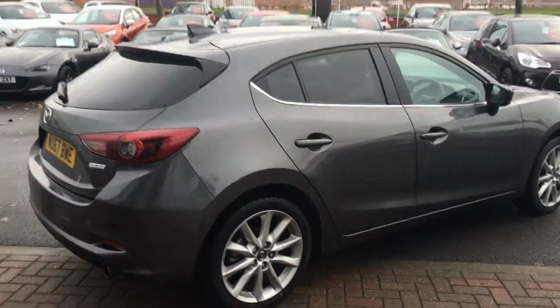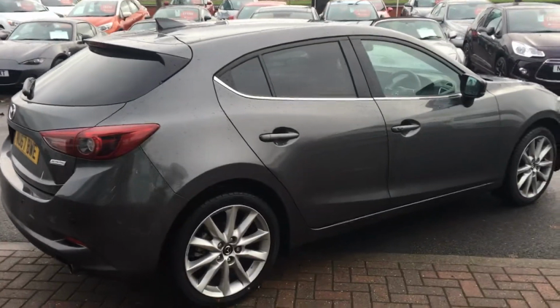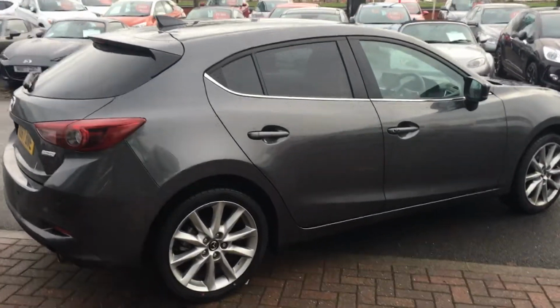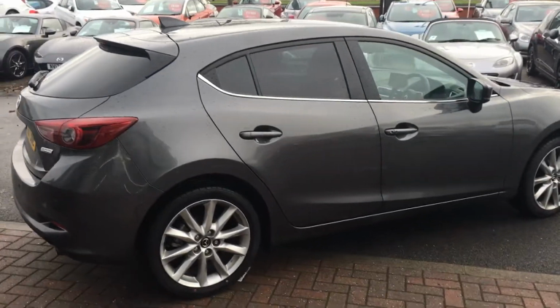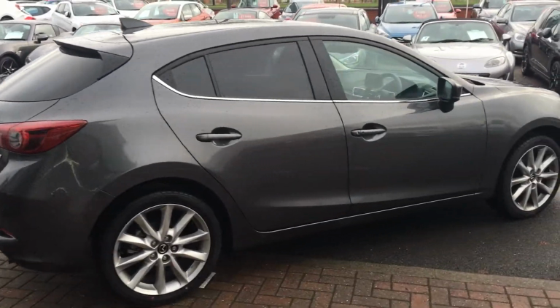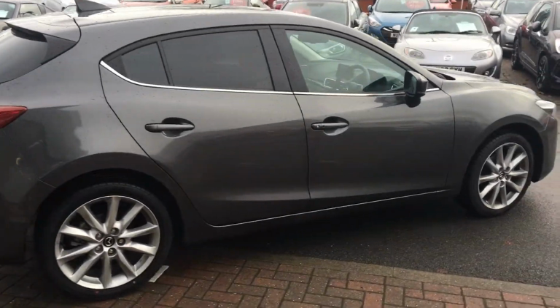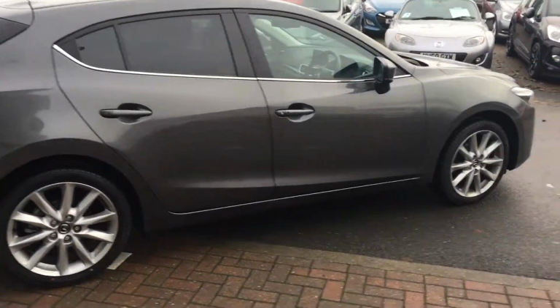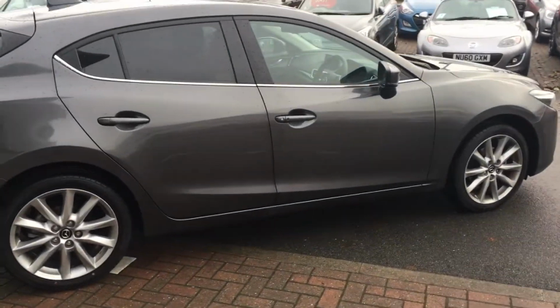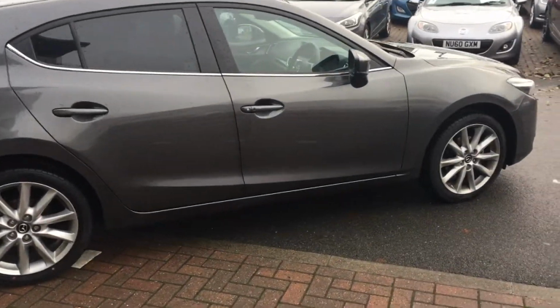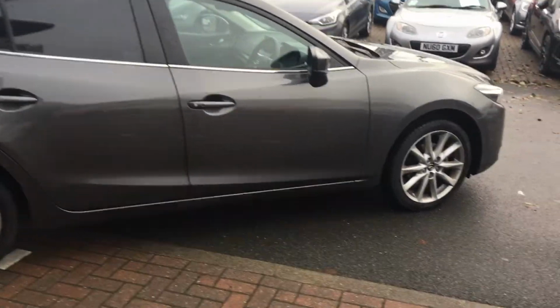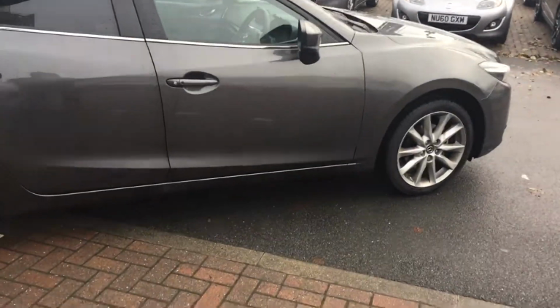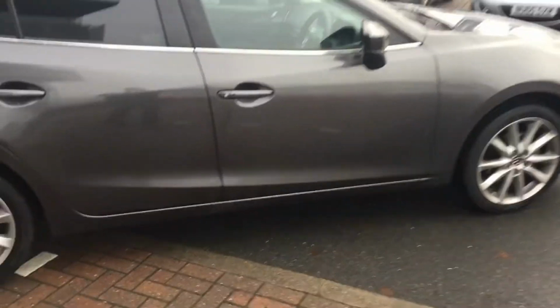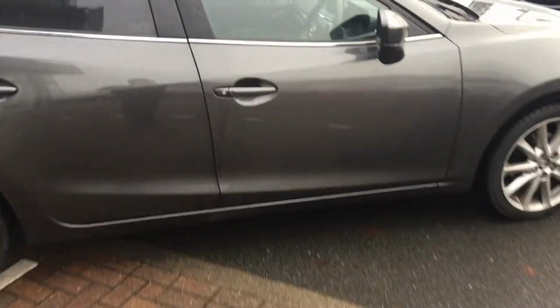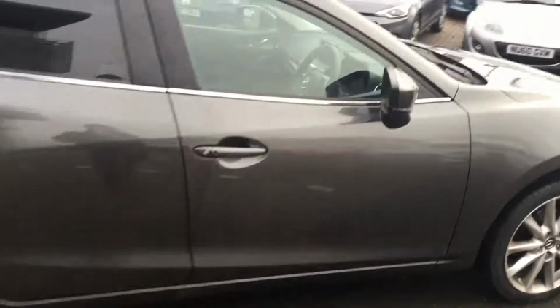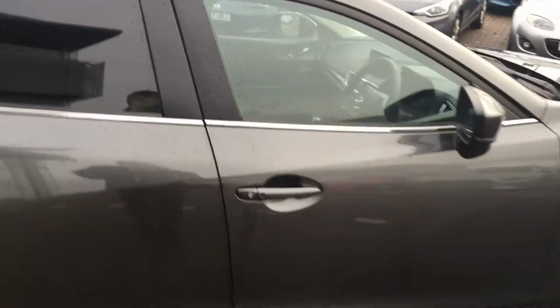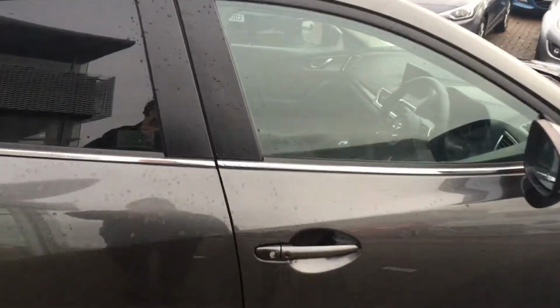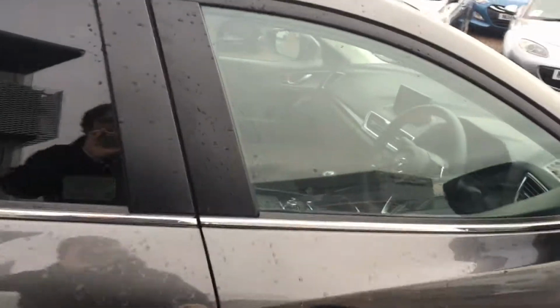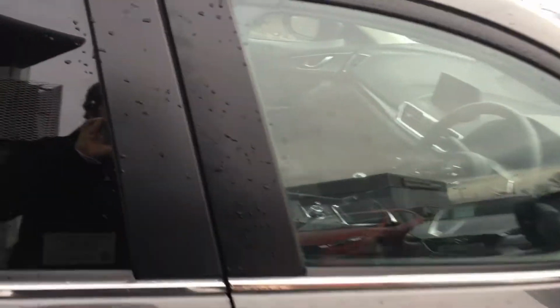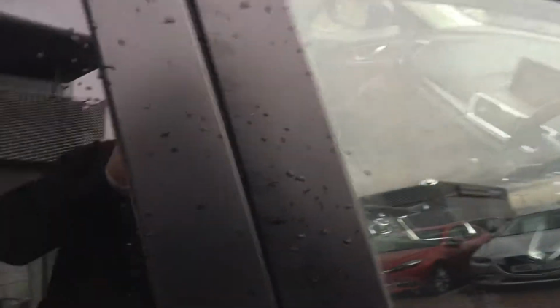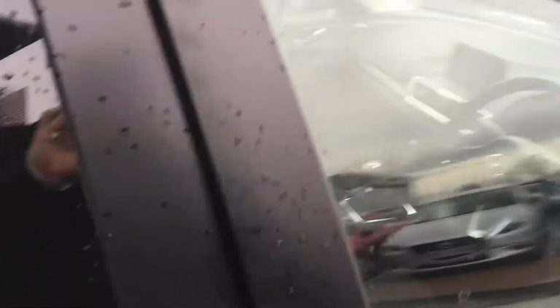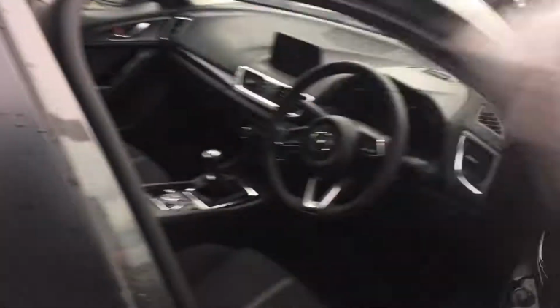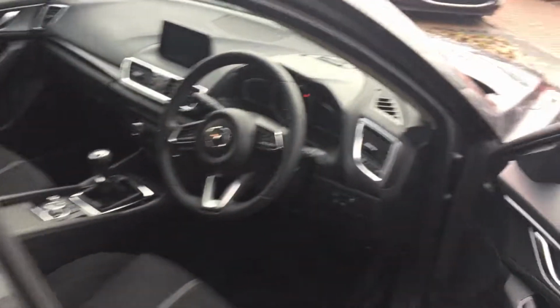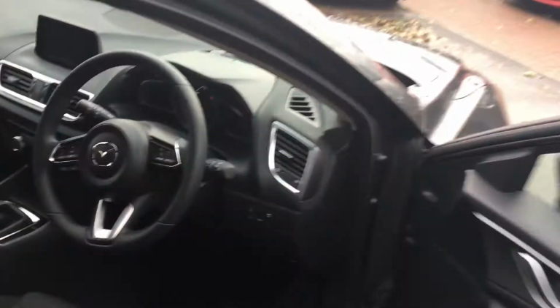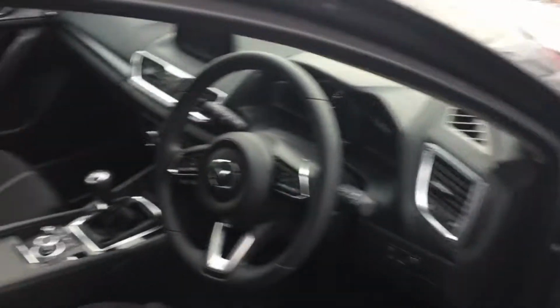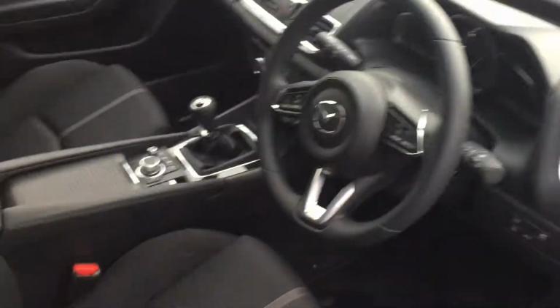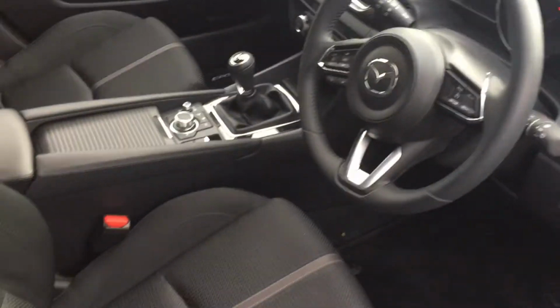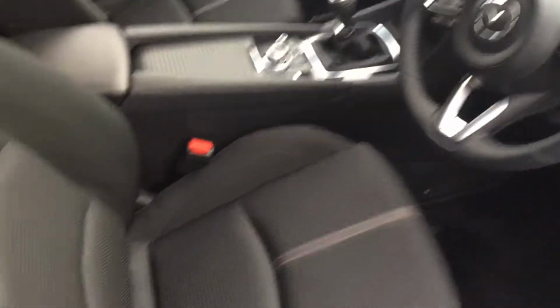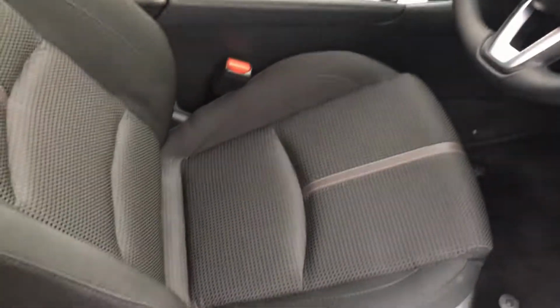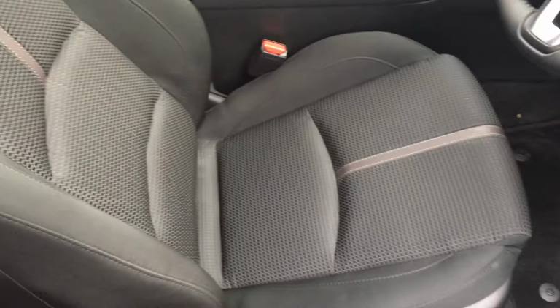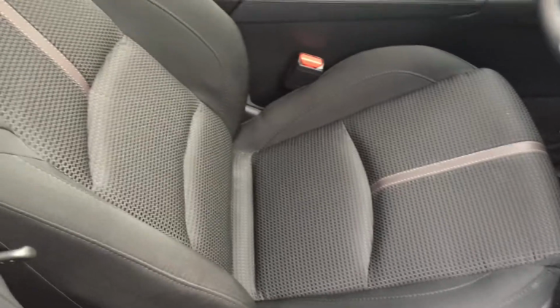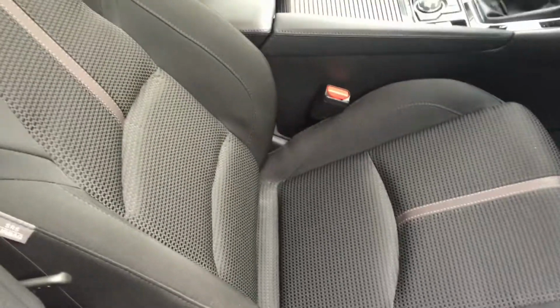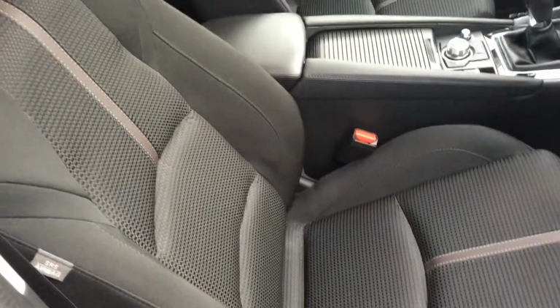This is a great family car with great practicality. Now if we move into the front of the car, again you'll see that lovely black cloth interior.